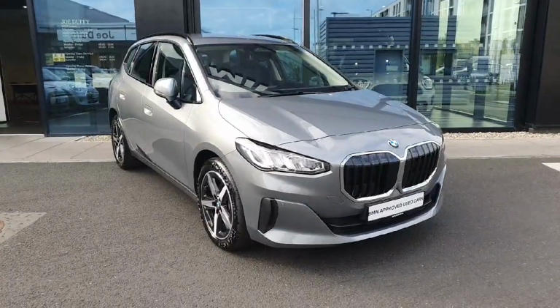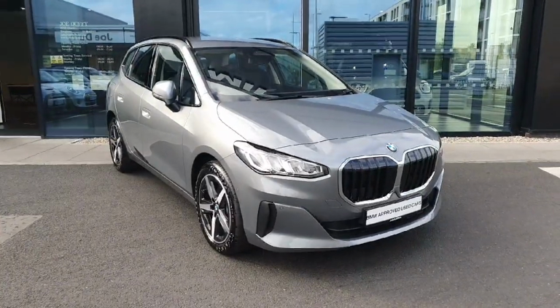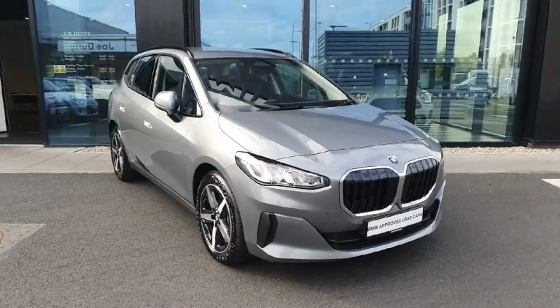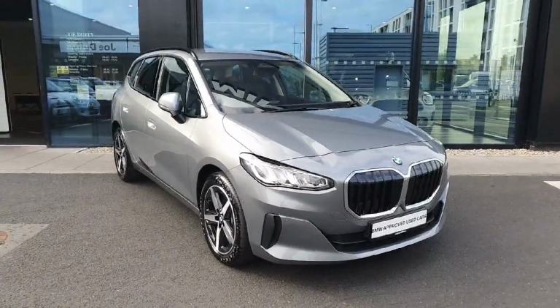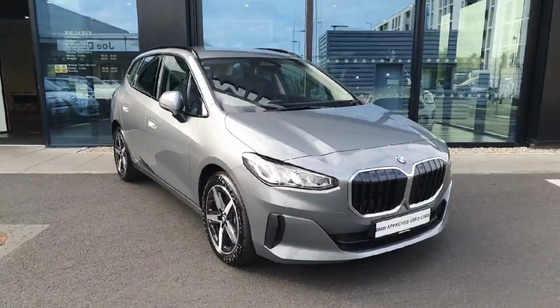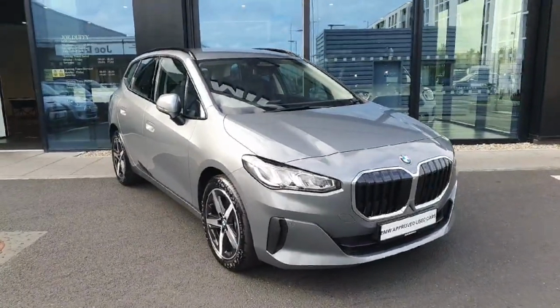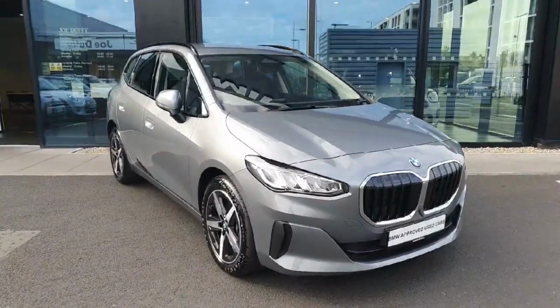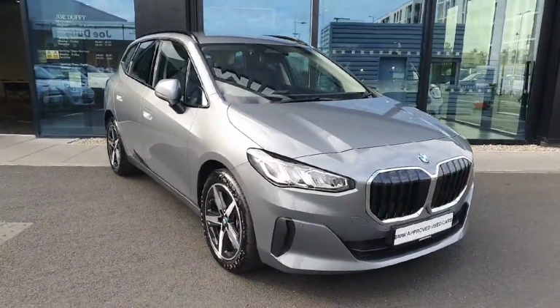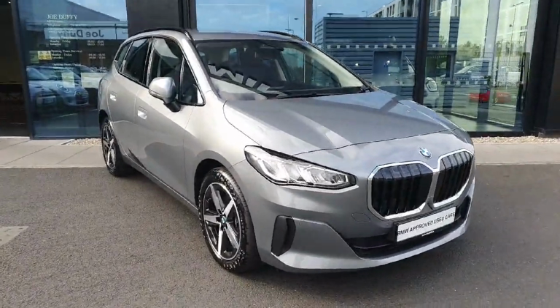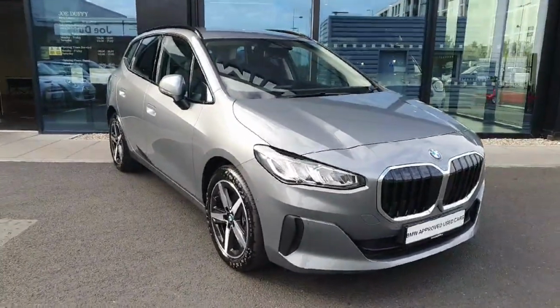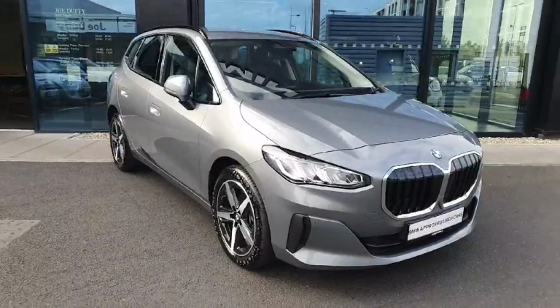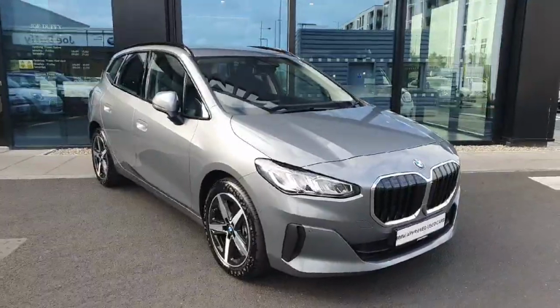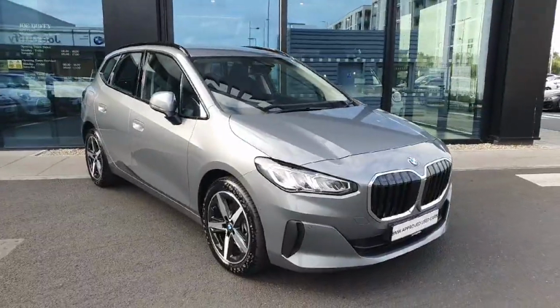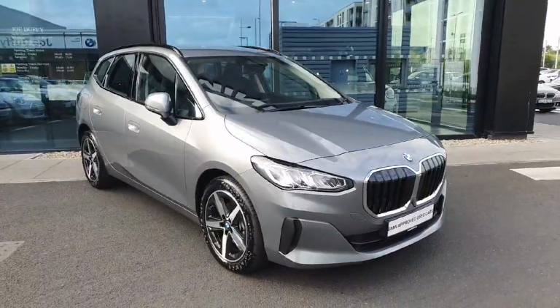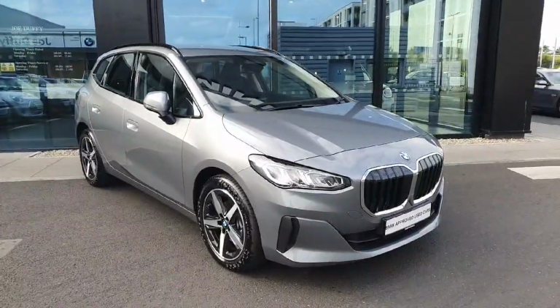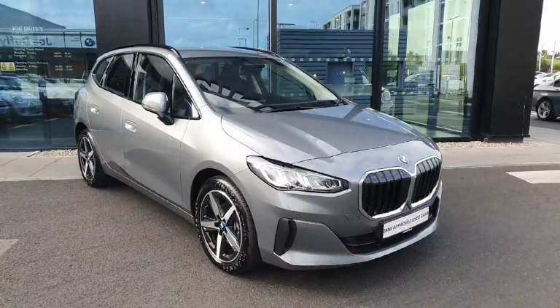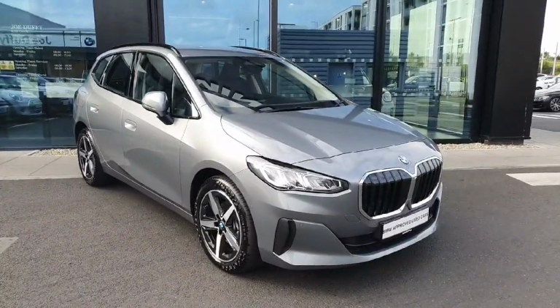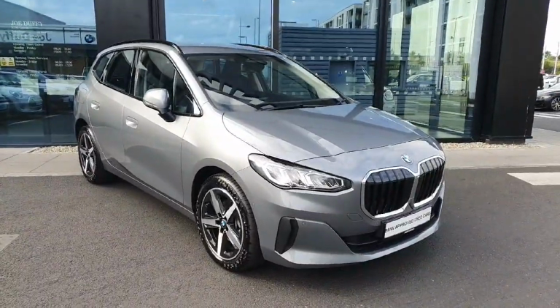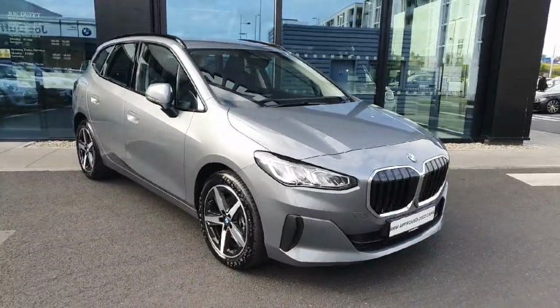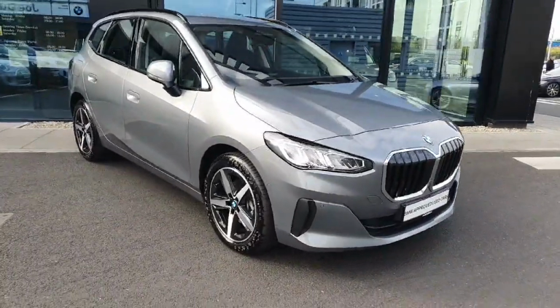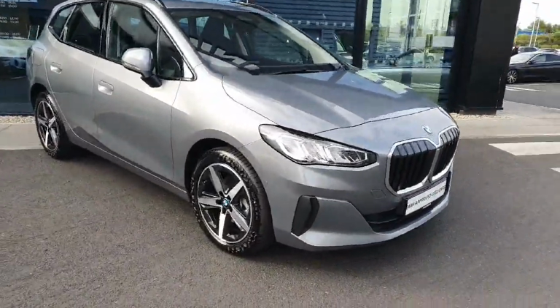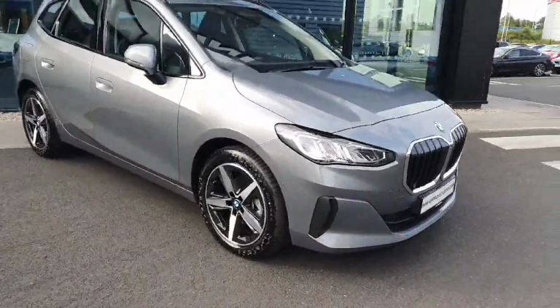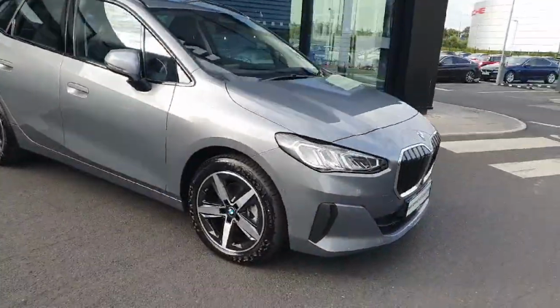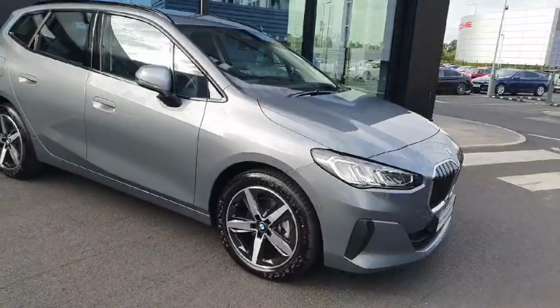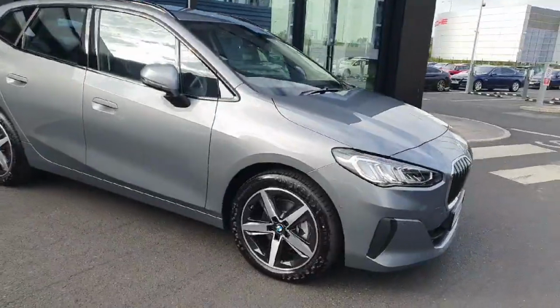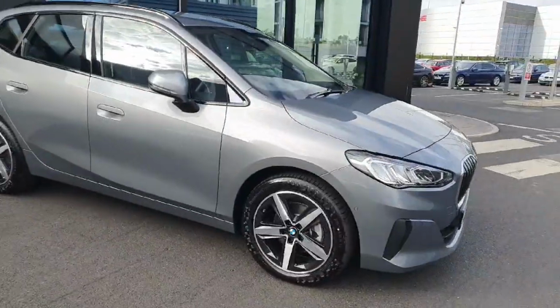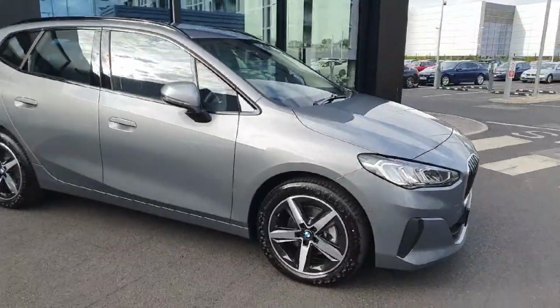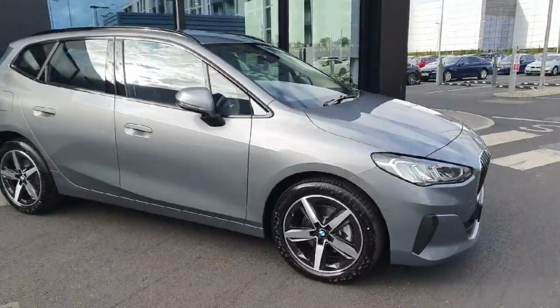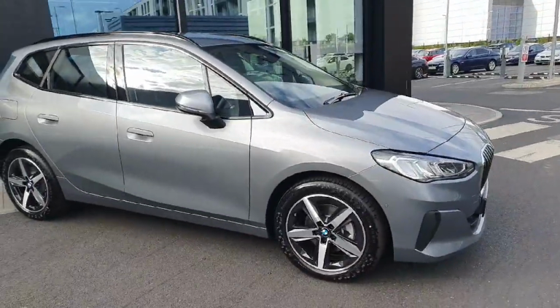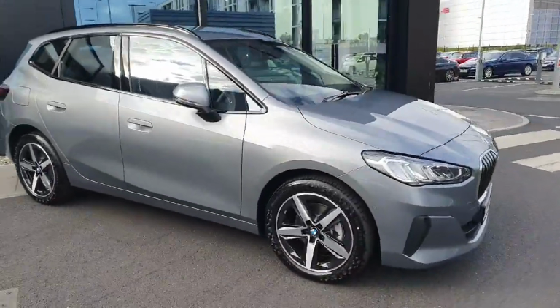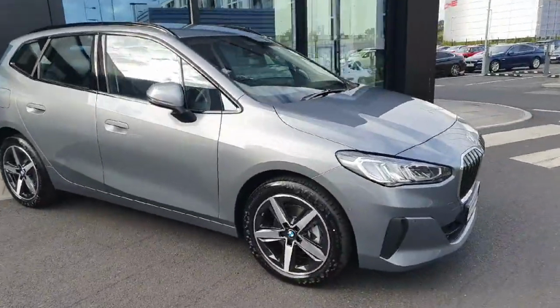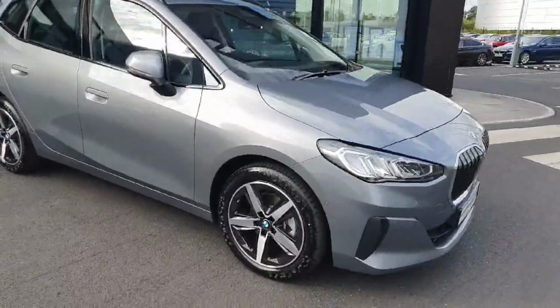Hello and welcome to Jodofy BMW here in Charlestown. My name is Sonny Gaffney and today I'll be showing you this stunning 2023 BMW 220i Active Tourer finished in the gorgeous Skyscraper Grey metallic.